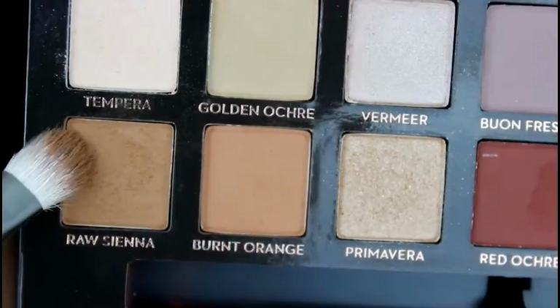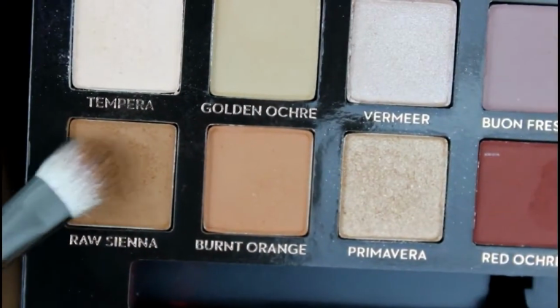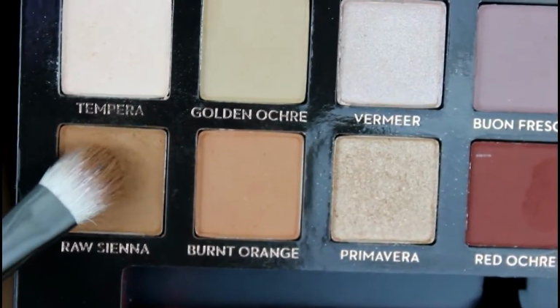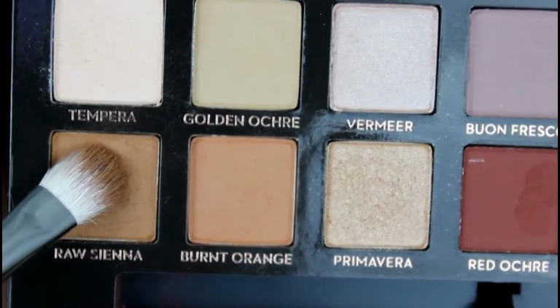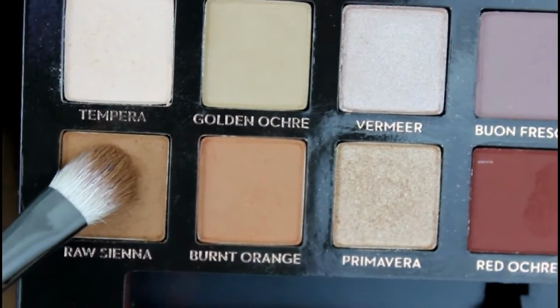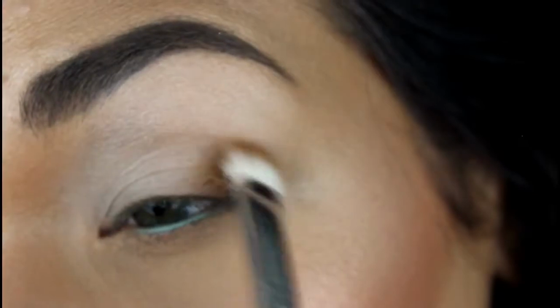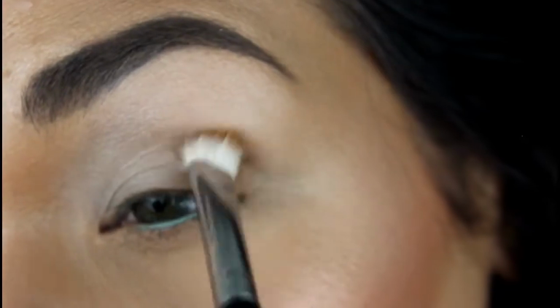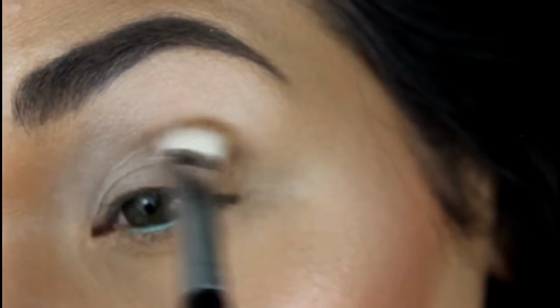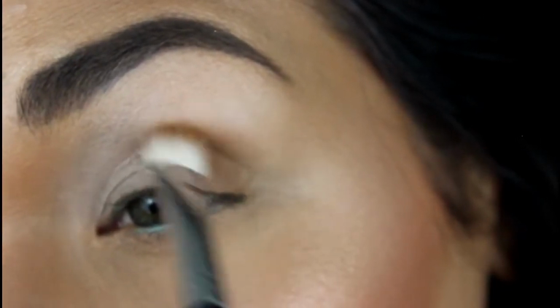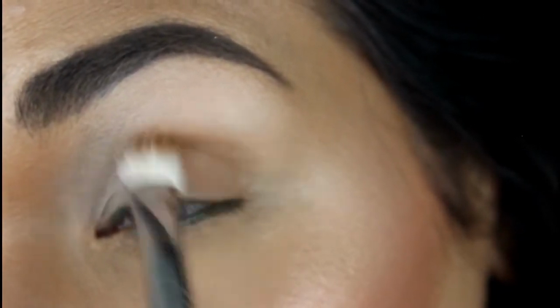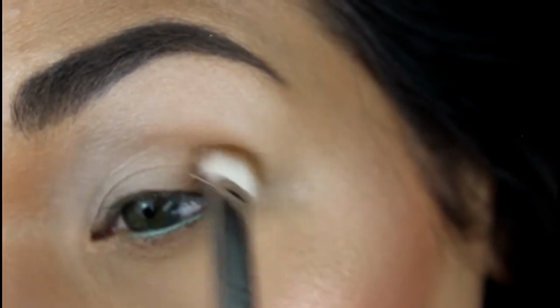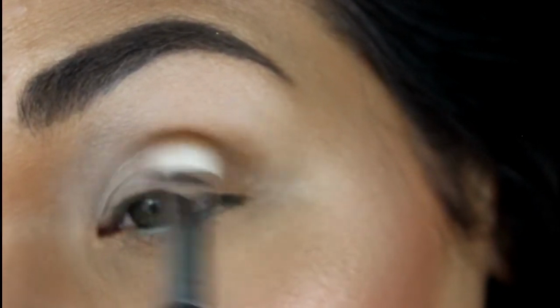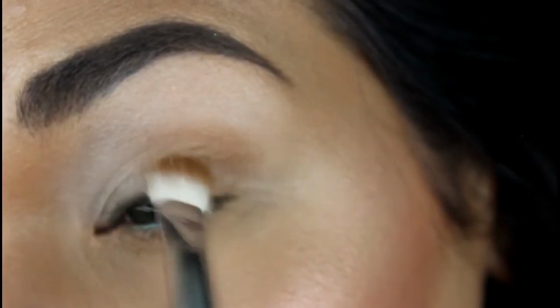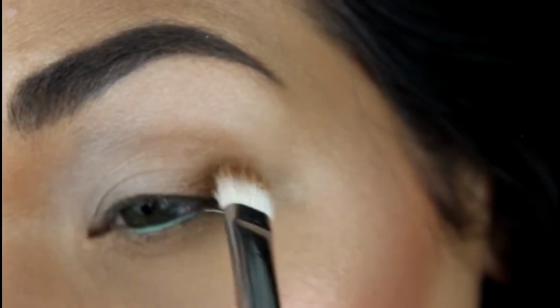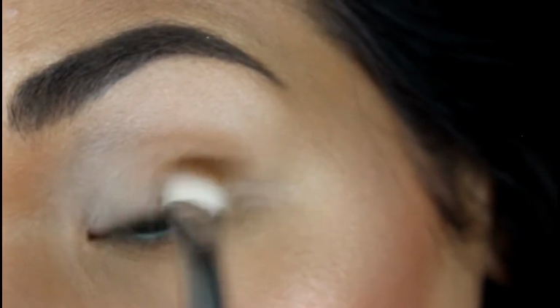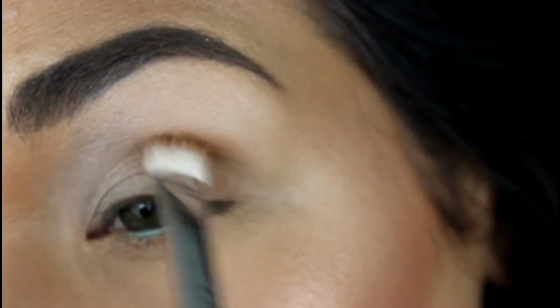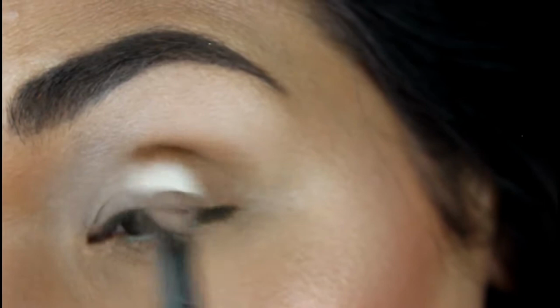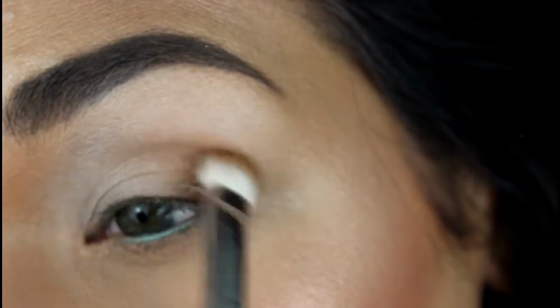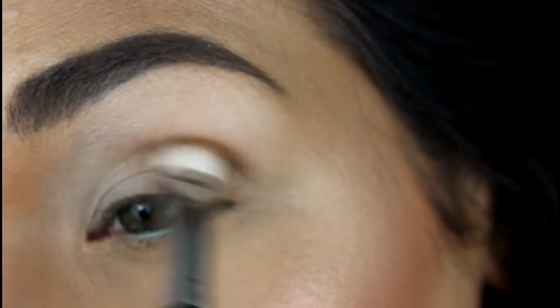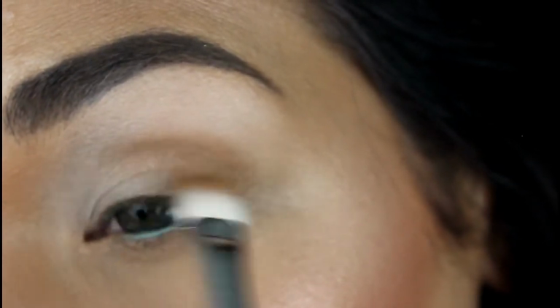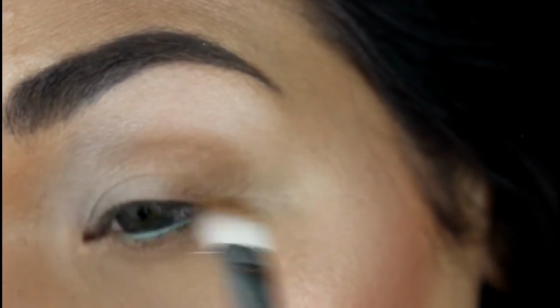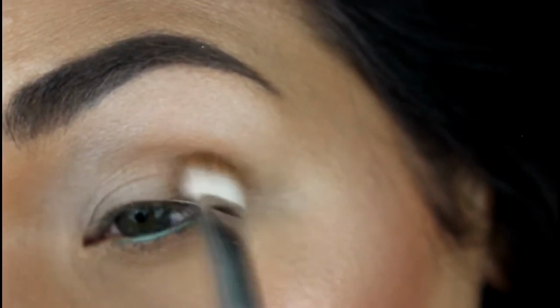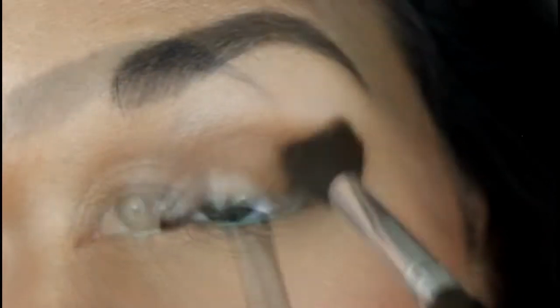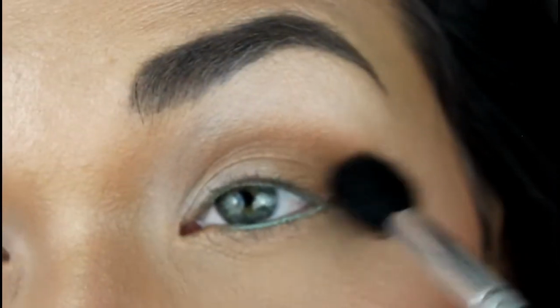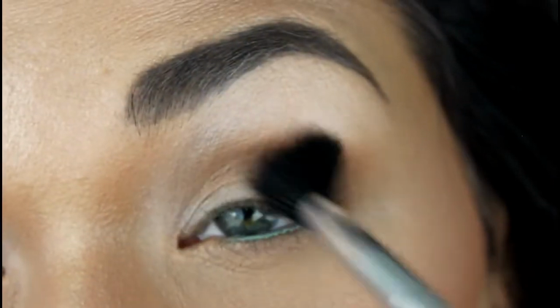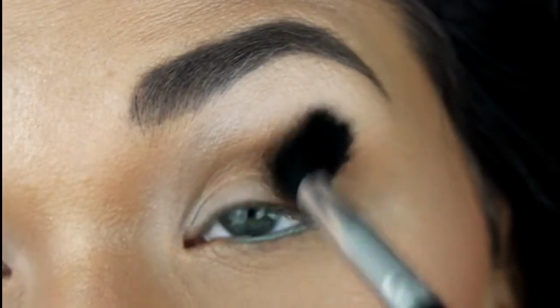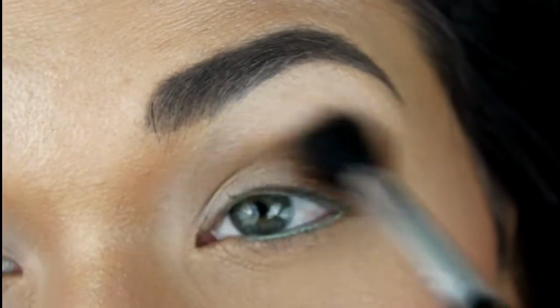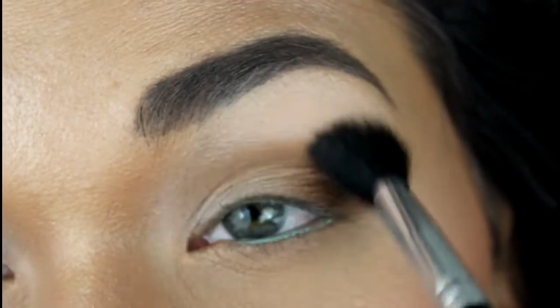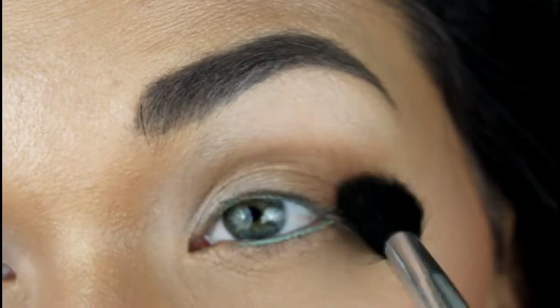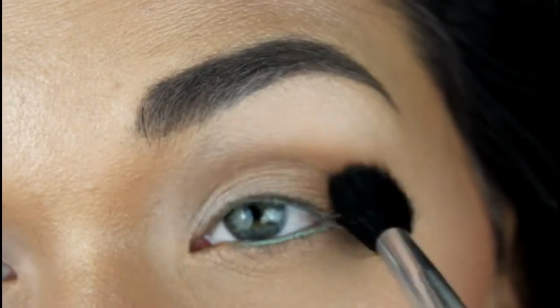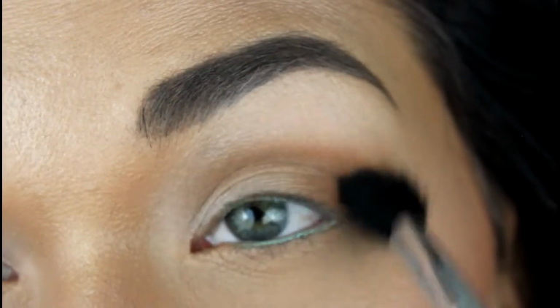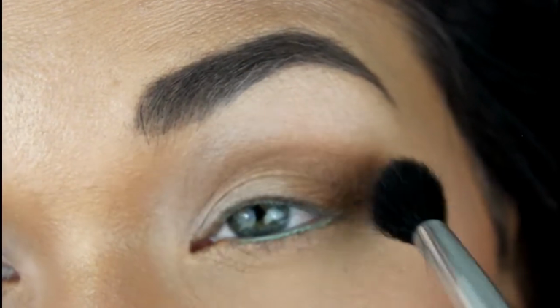Next I'm going to the shade Raw Sienna and I'm just going to take that very carefully to the outer corner and blend it into the crease of my eyes. Then I'm going to take a fluffy blending brush and just further blend that into my crease.